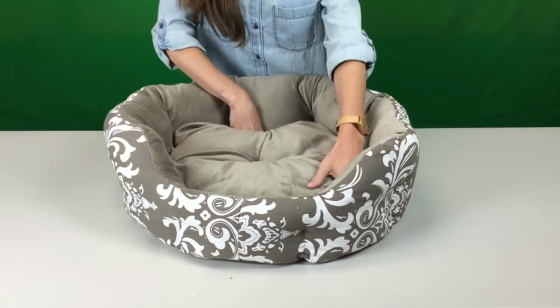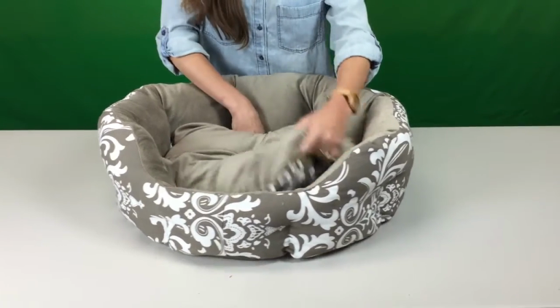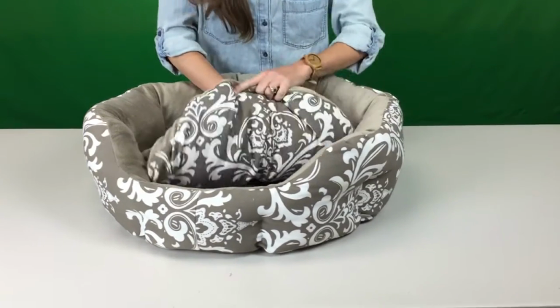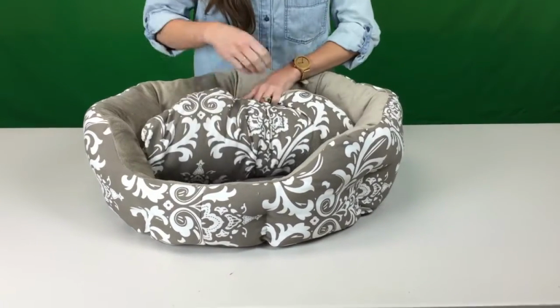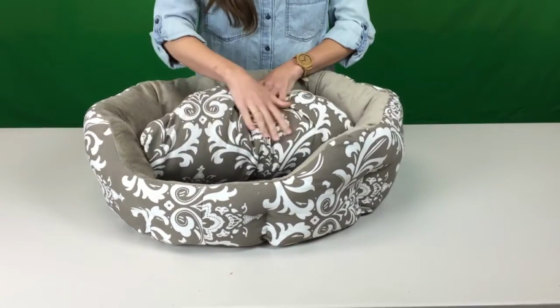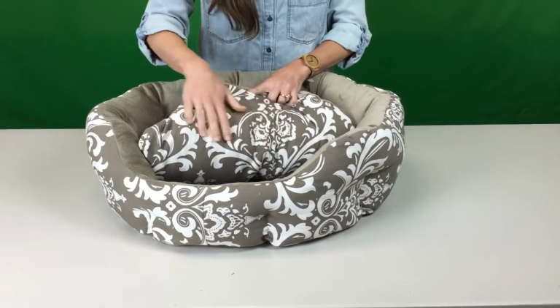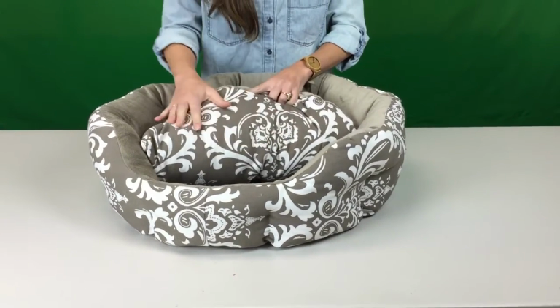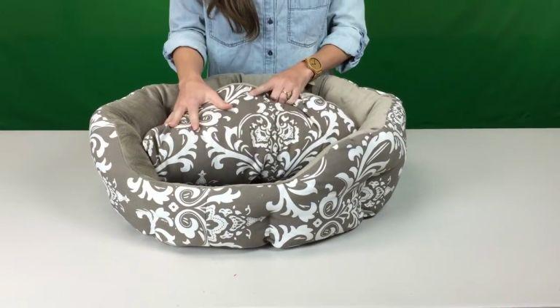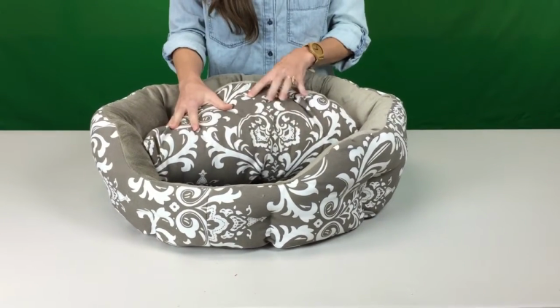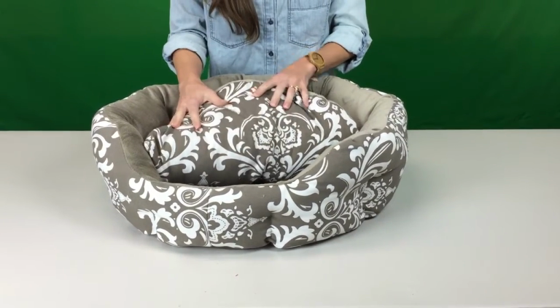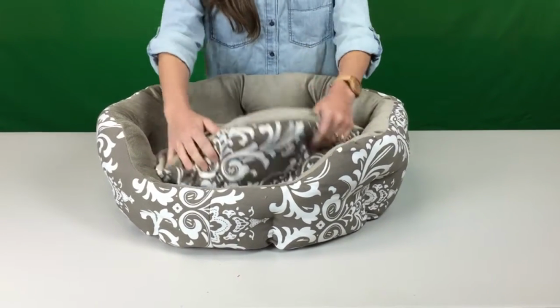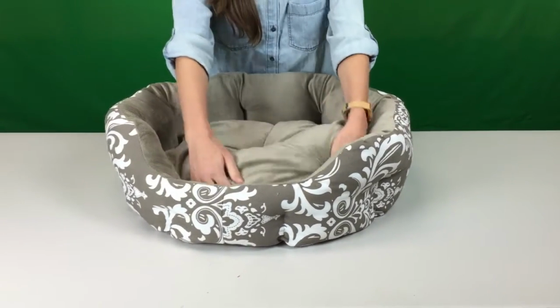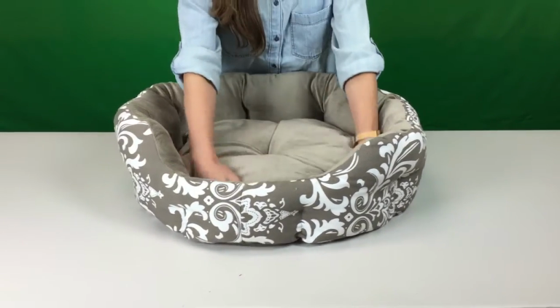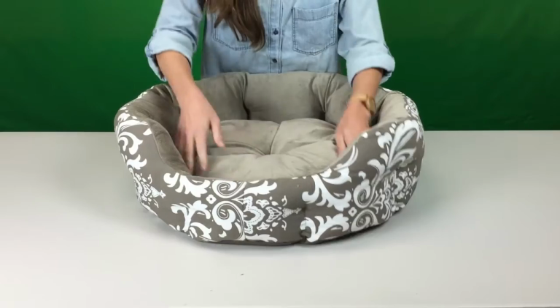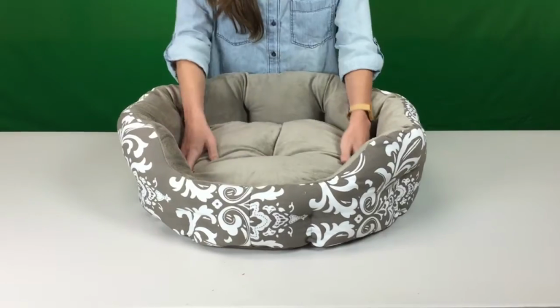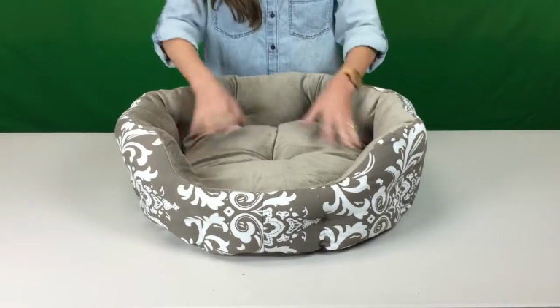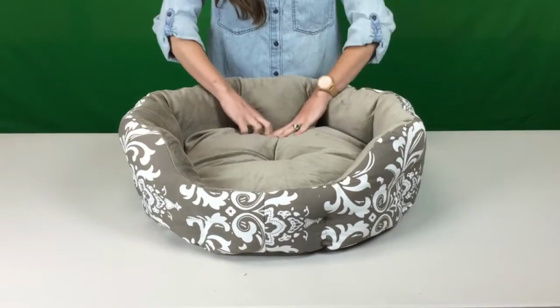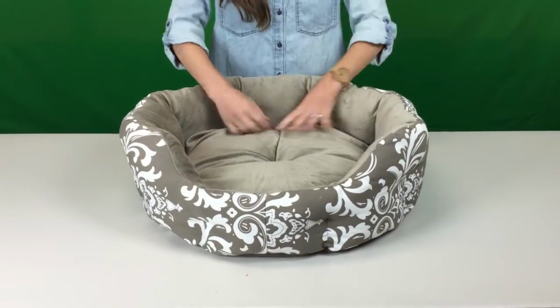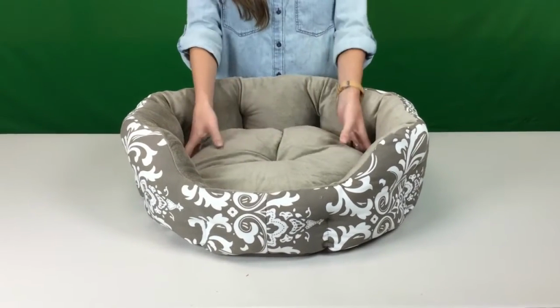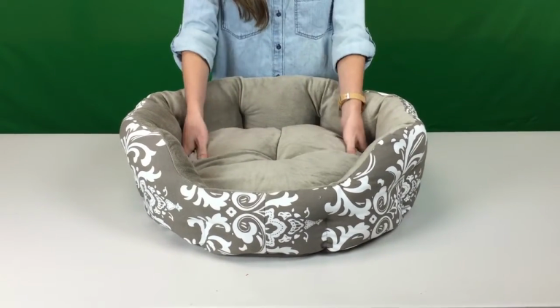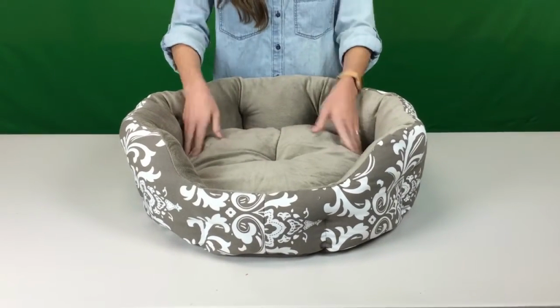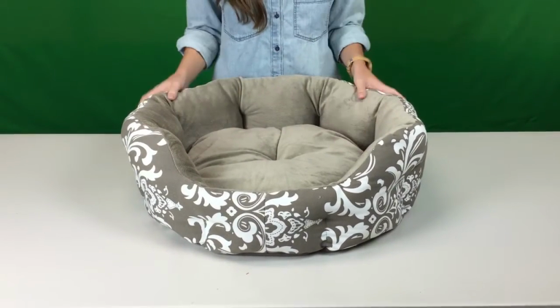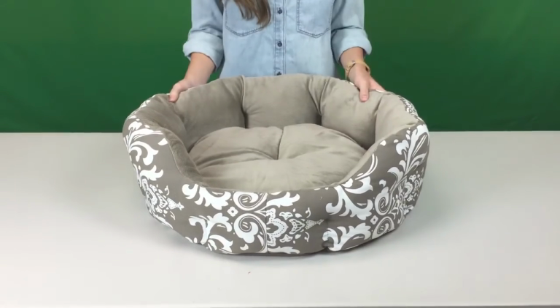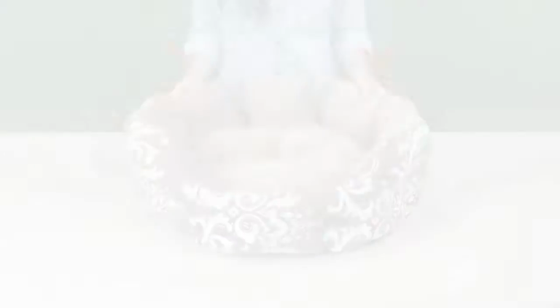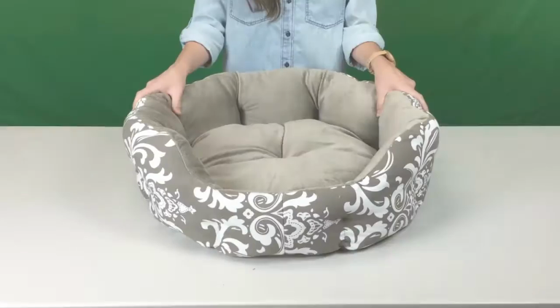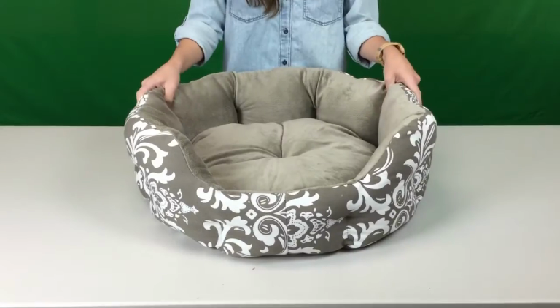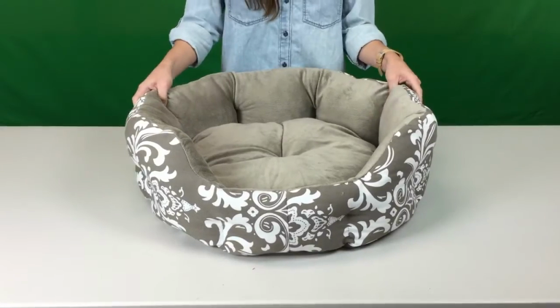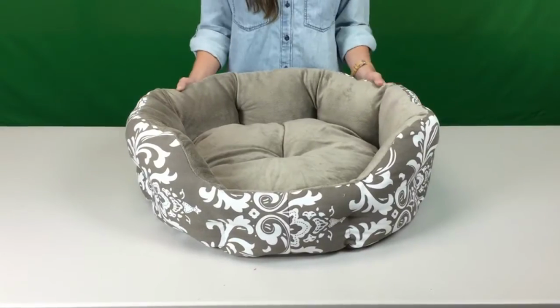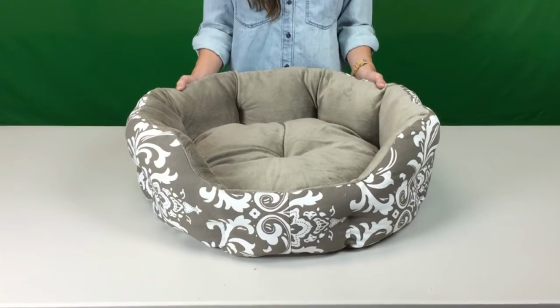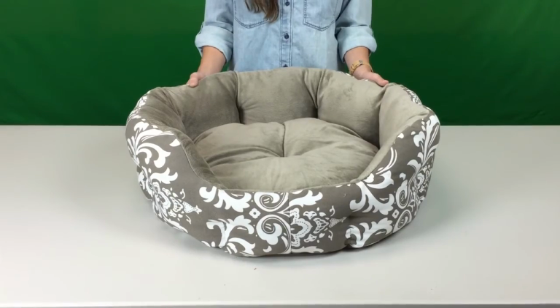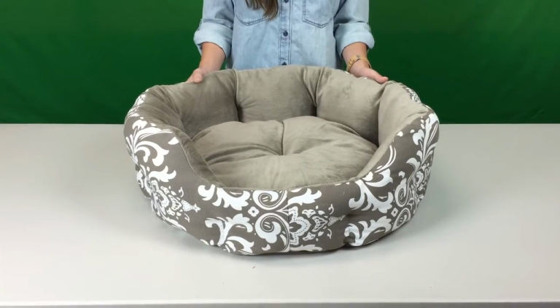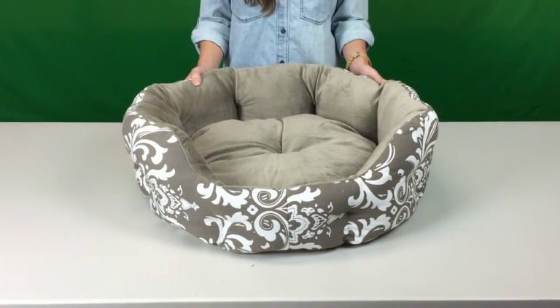One side has a canvas fabric for staying cool and the other side is a soft microplush for keeping warm. This bed is safe to machine wash and dry.